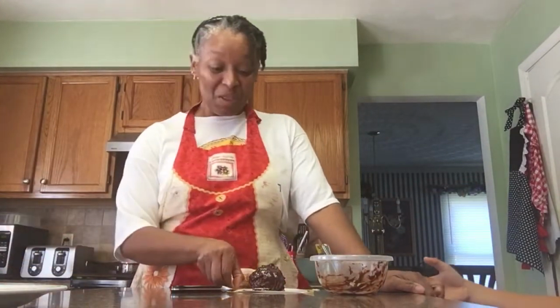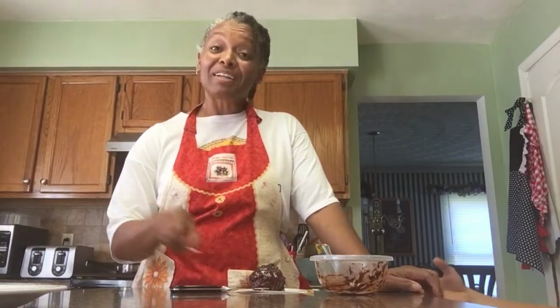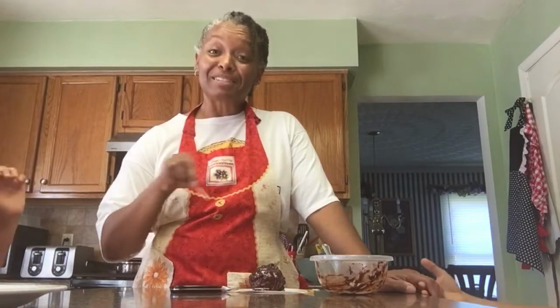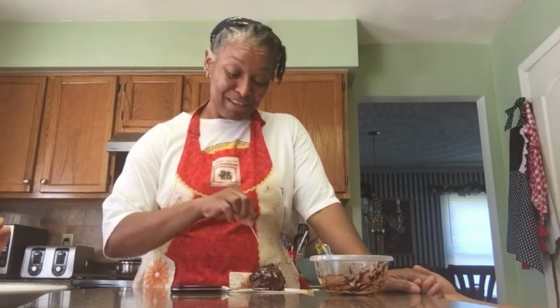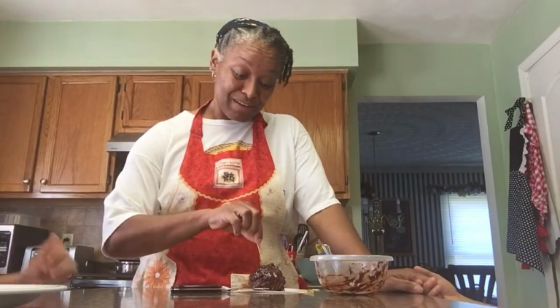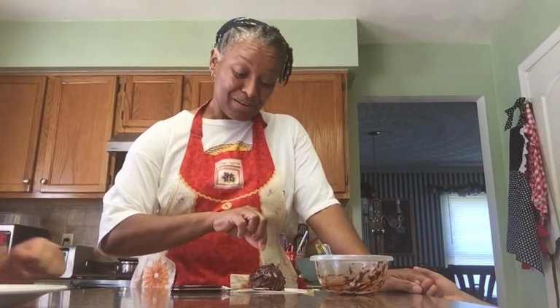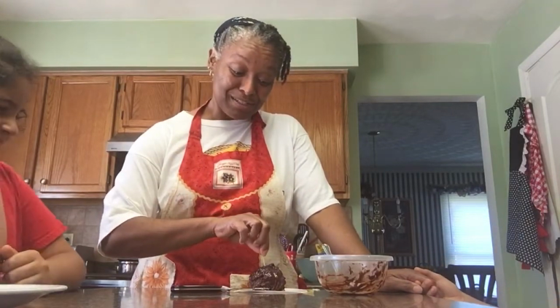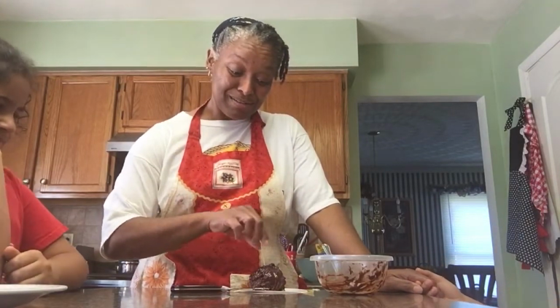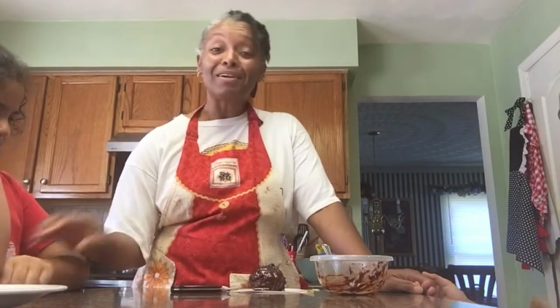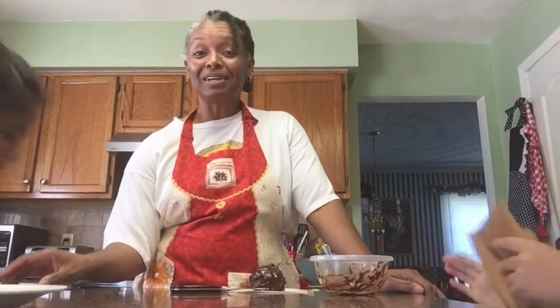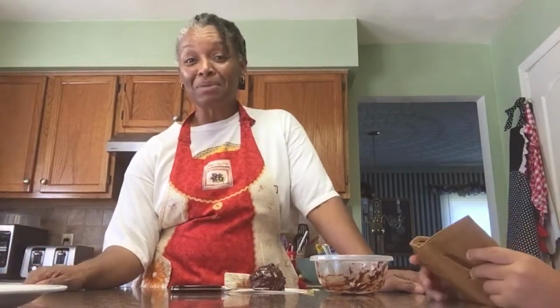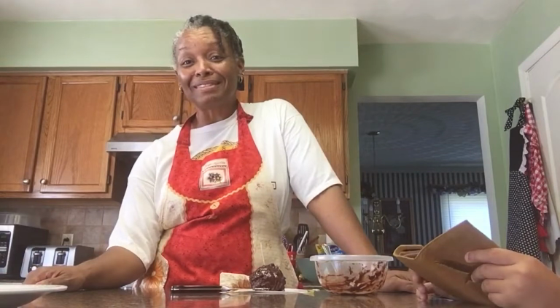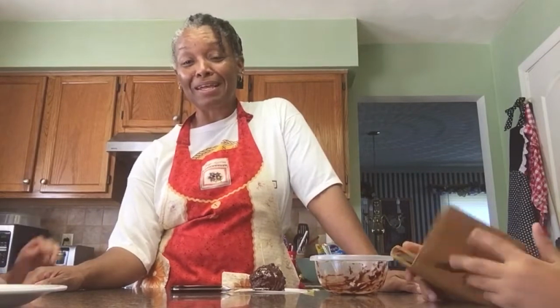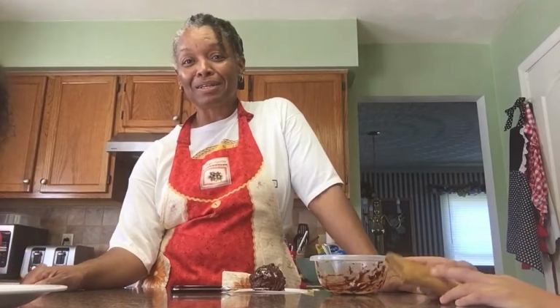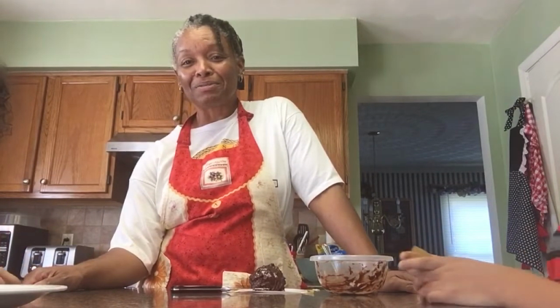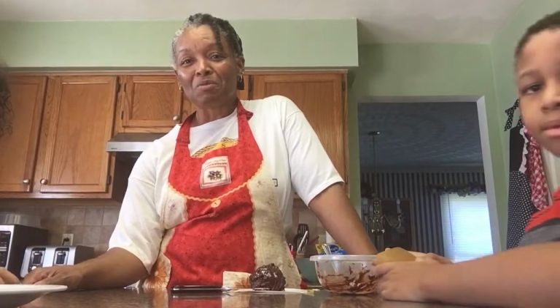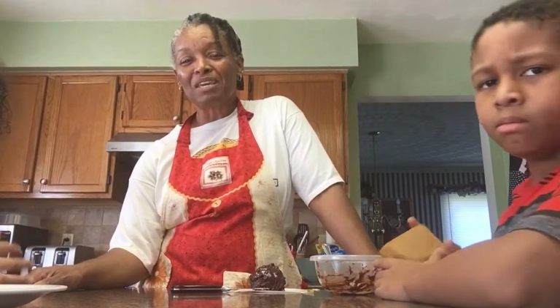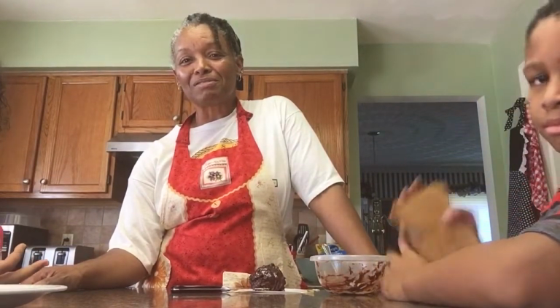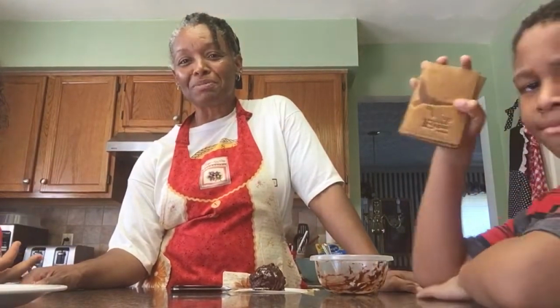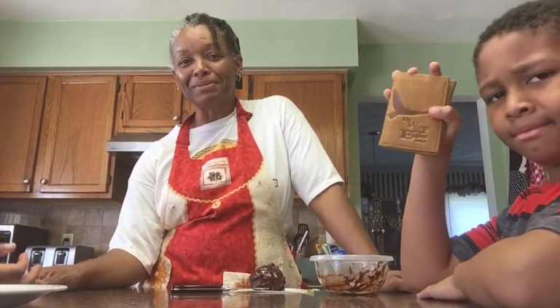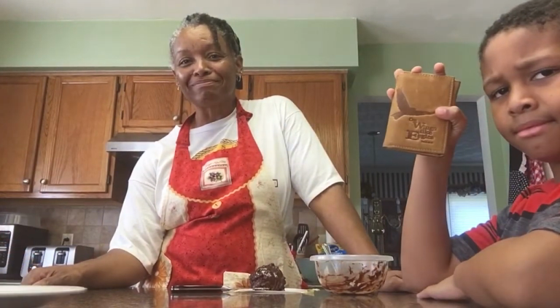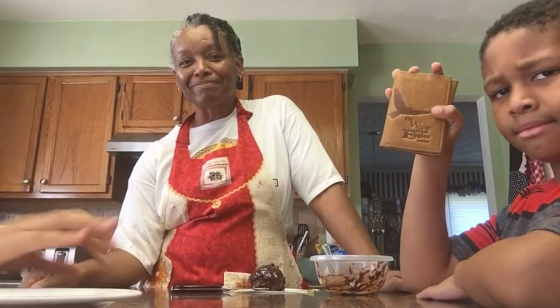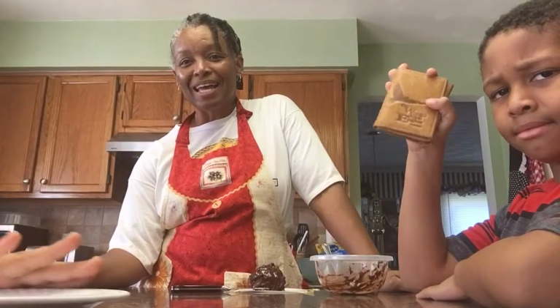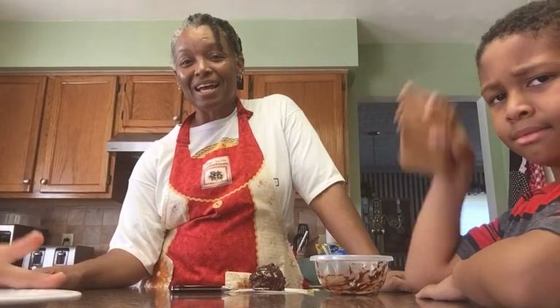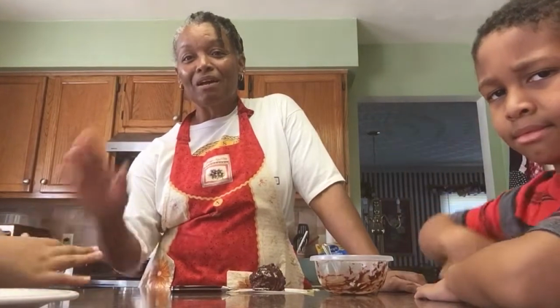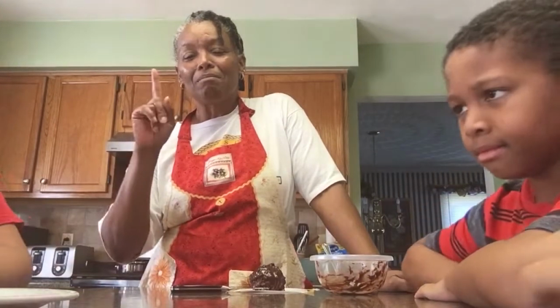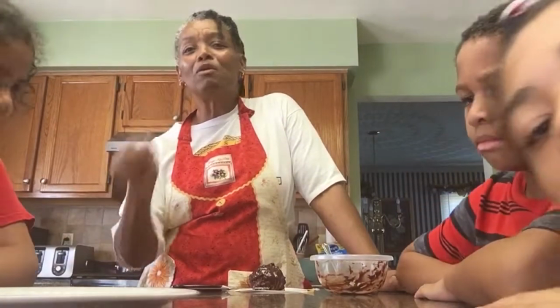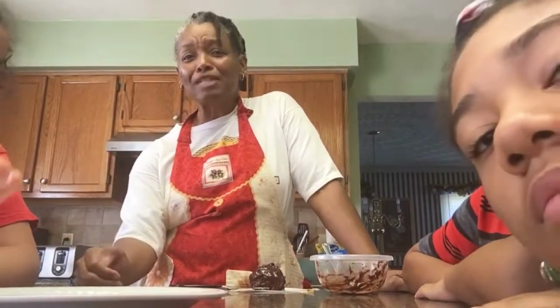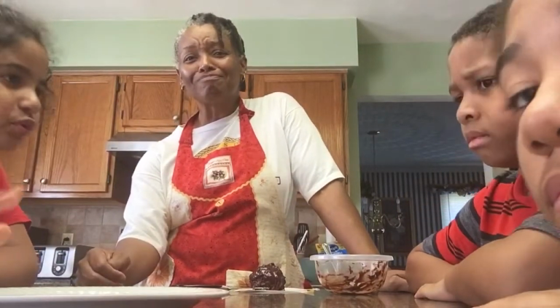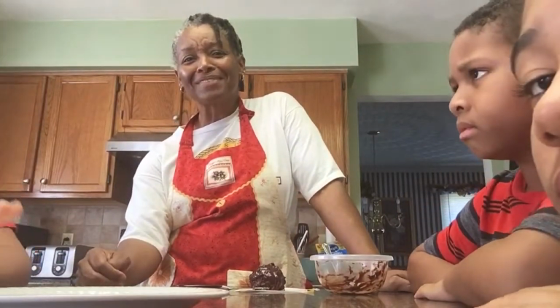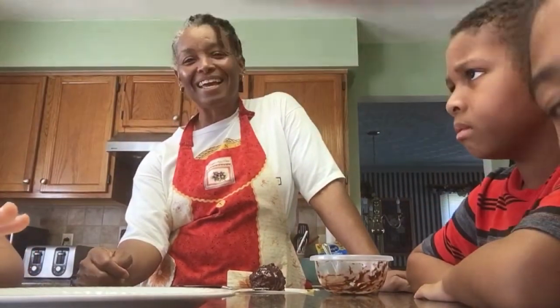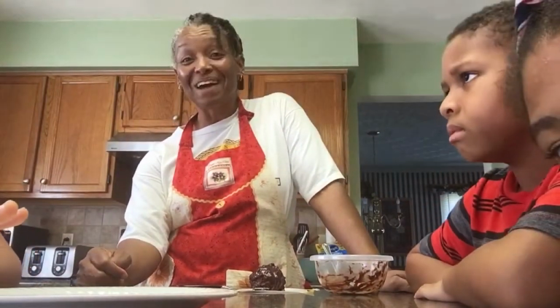We're going to let the crust harden a little bit, and we will give it to the principal. May the Lord bless you. Bye.